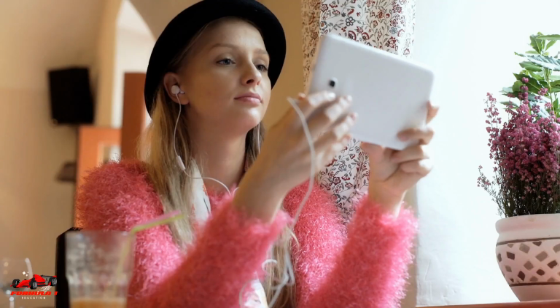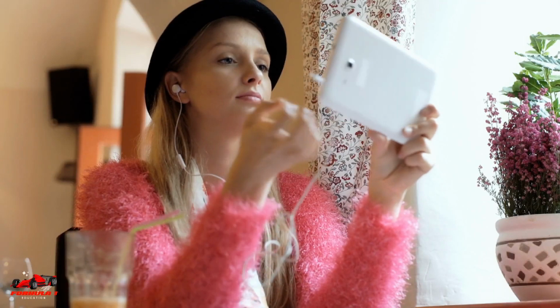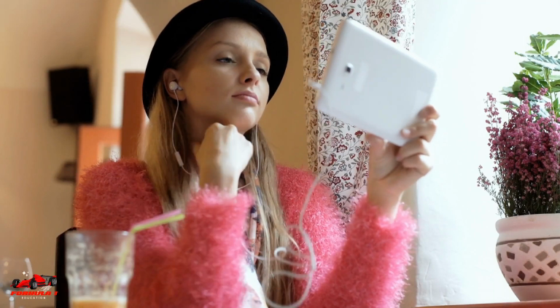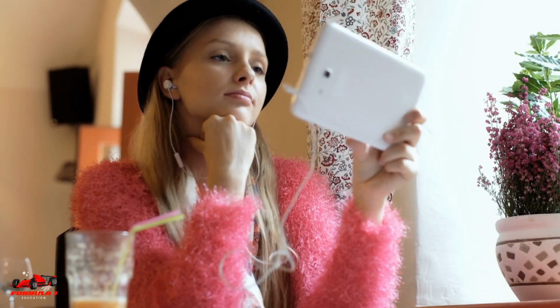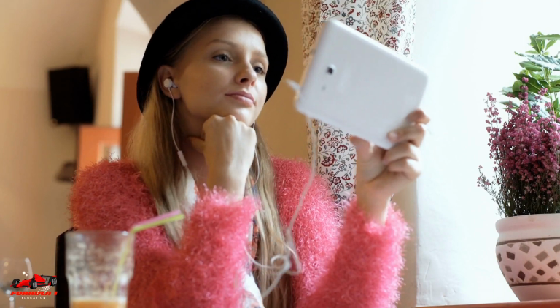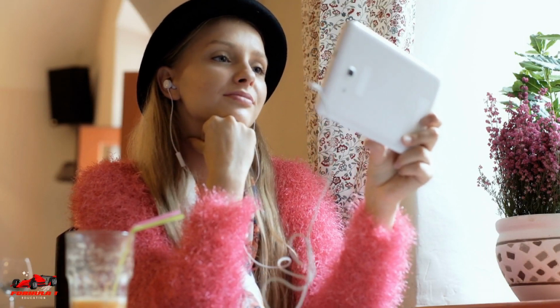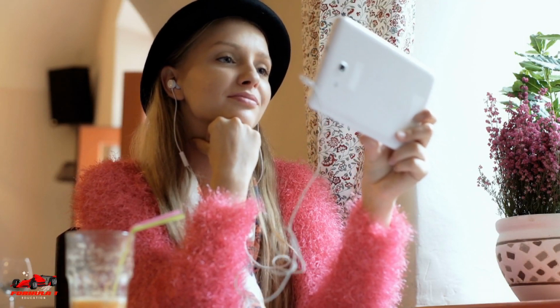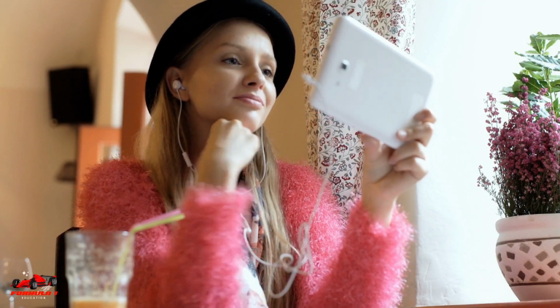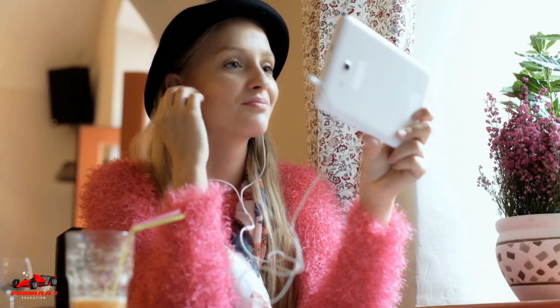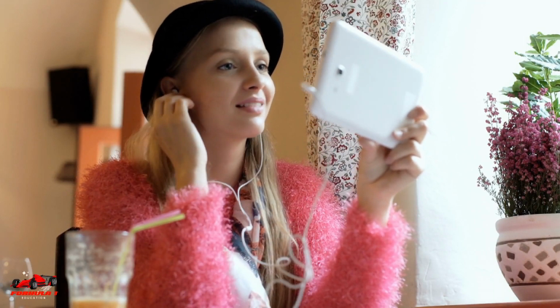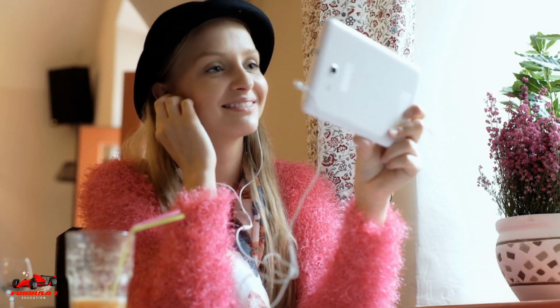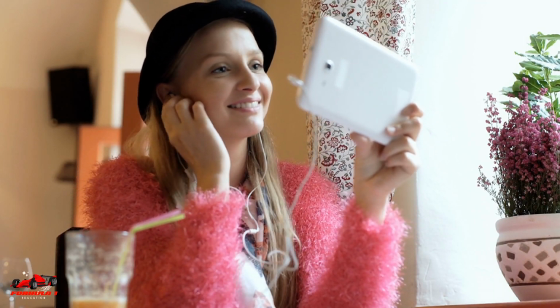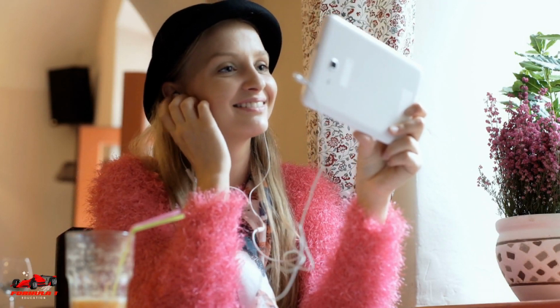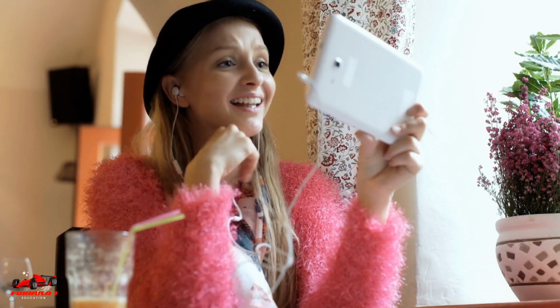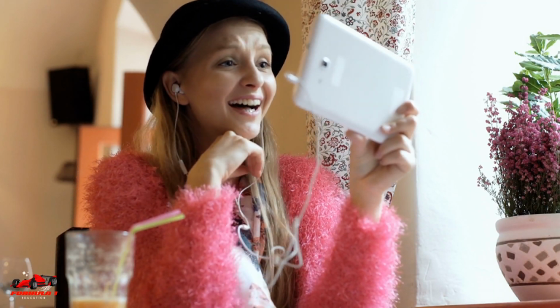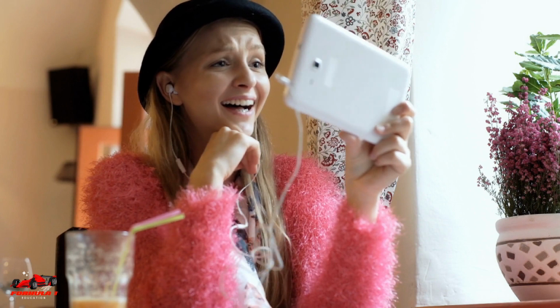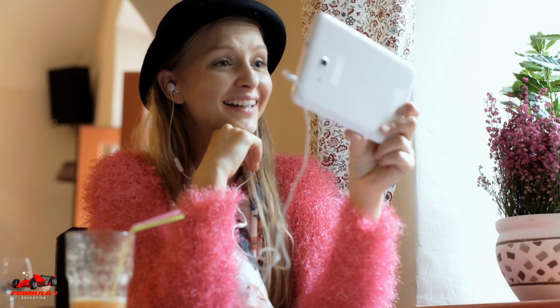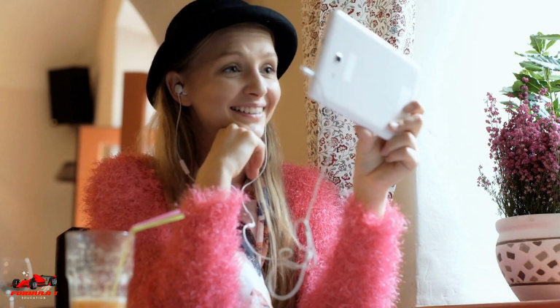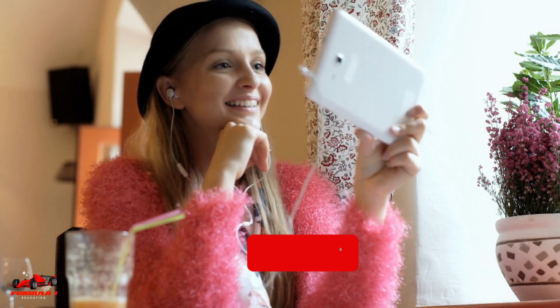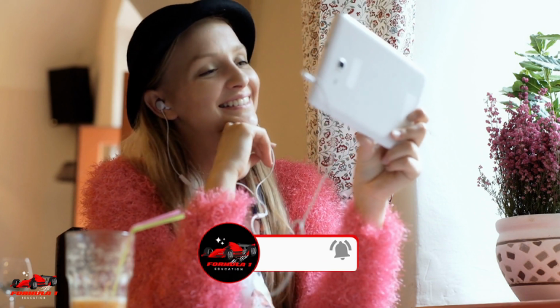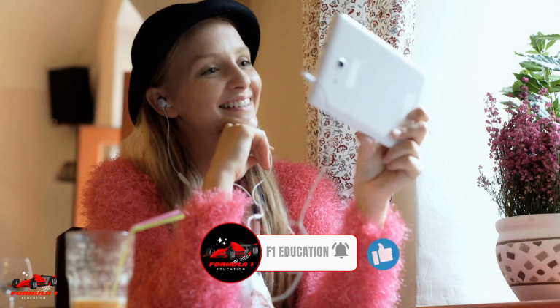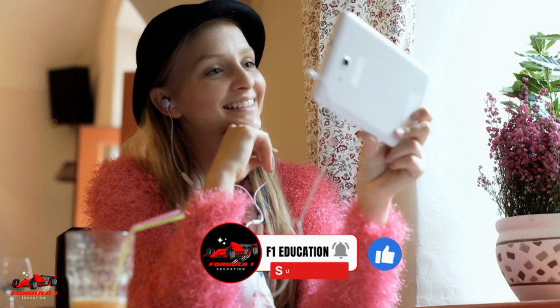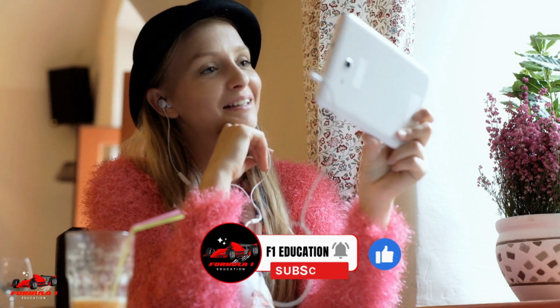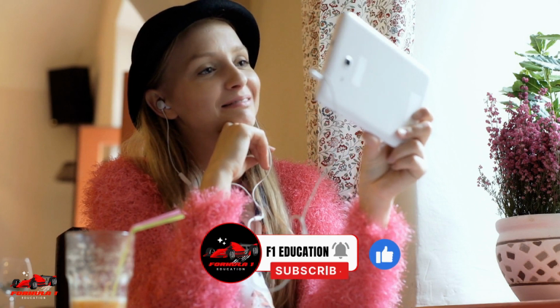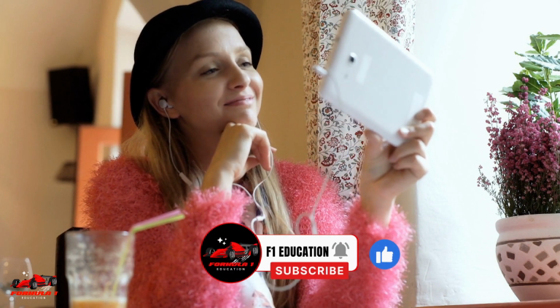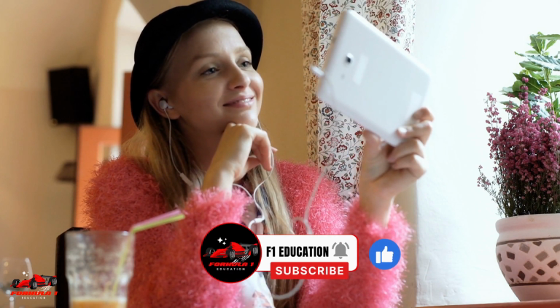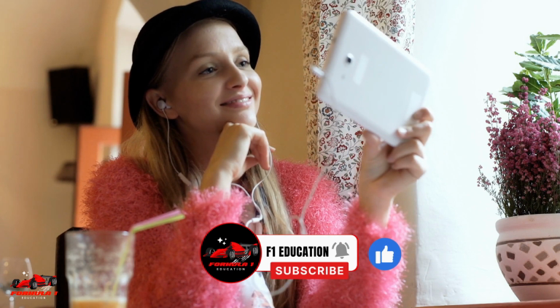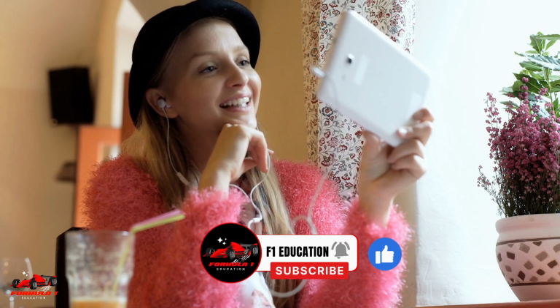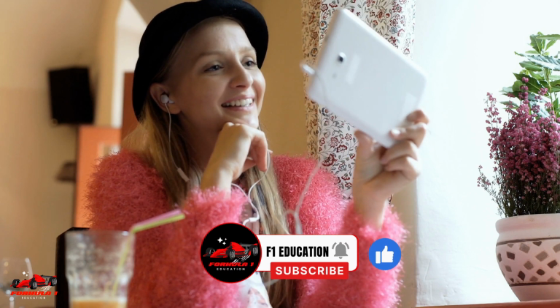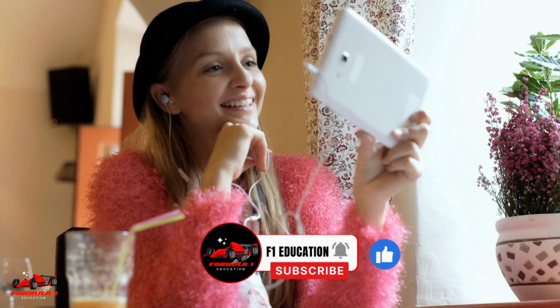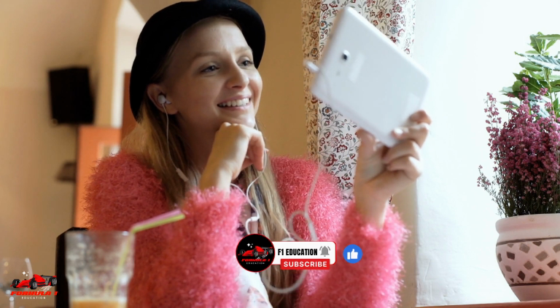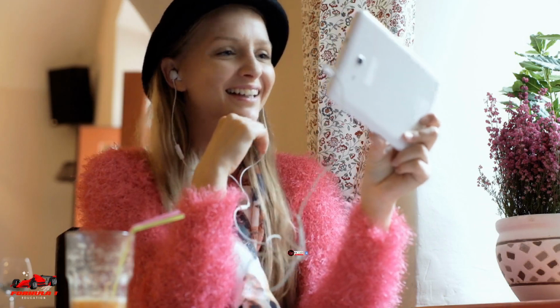Hope this video helped you learn about why Formula 1 drivers train their neck muscles. Thanks for watching. Make sure to like this video and consider subscribing to the channel for more great Formula 1 content.